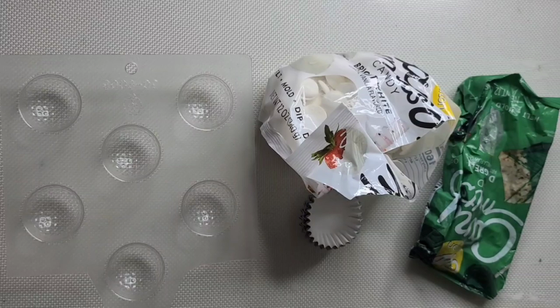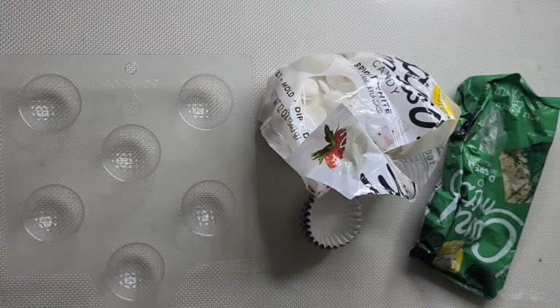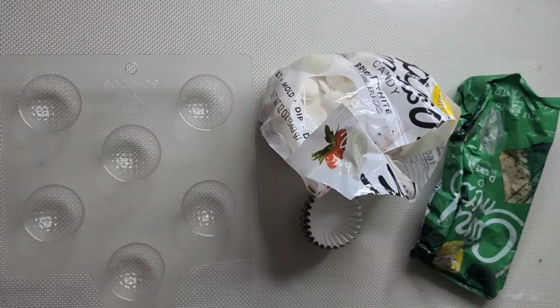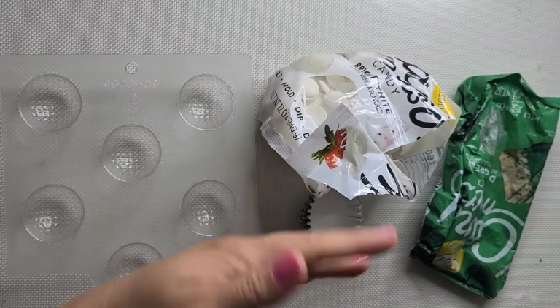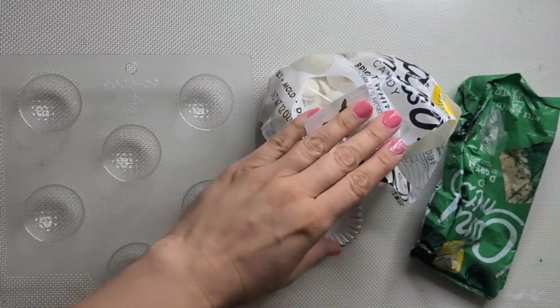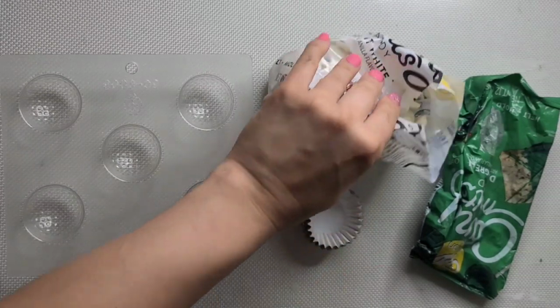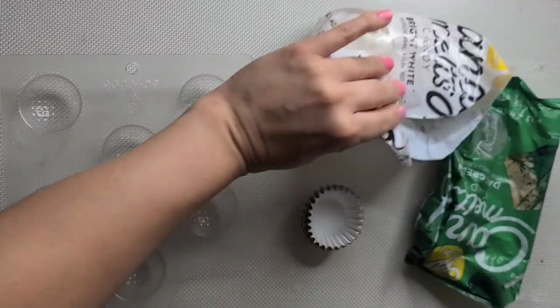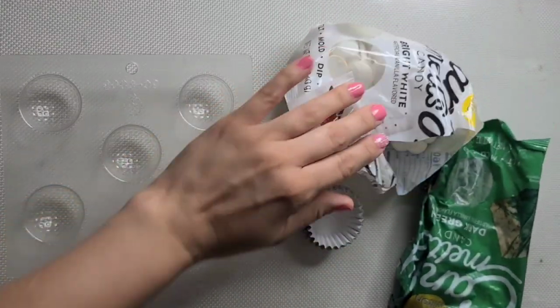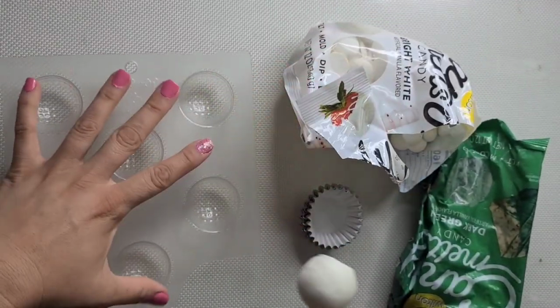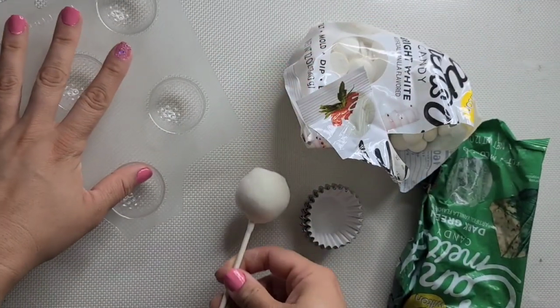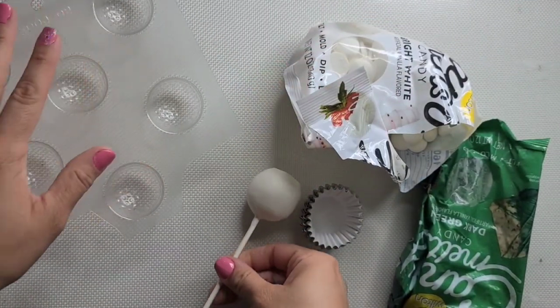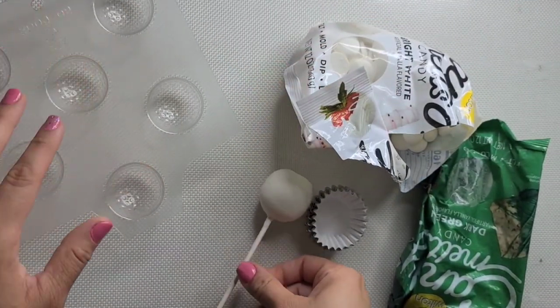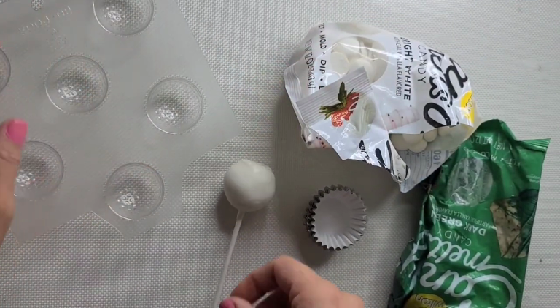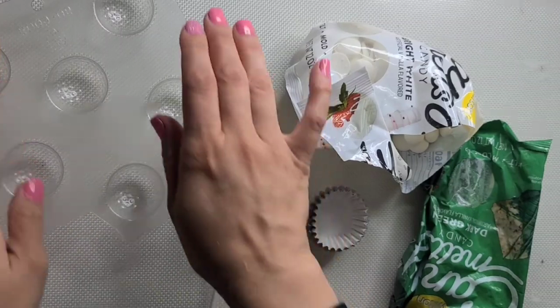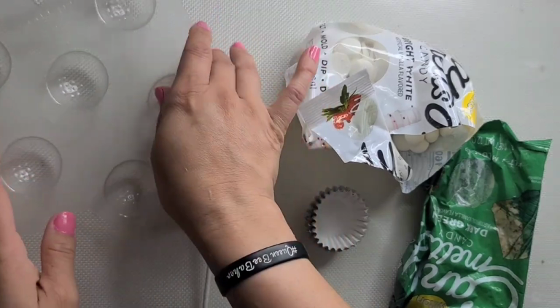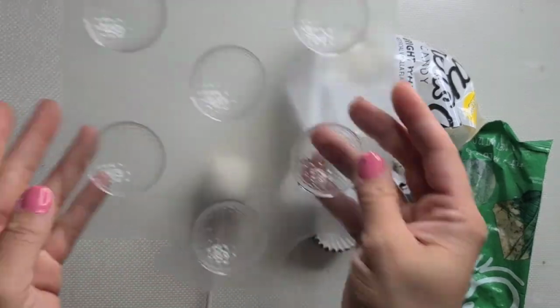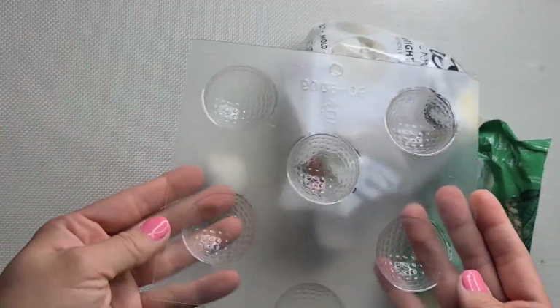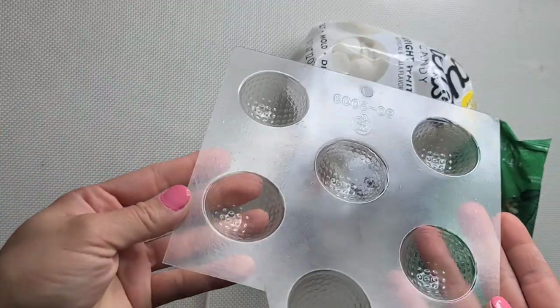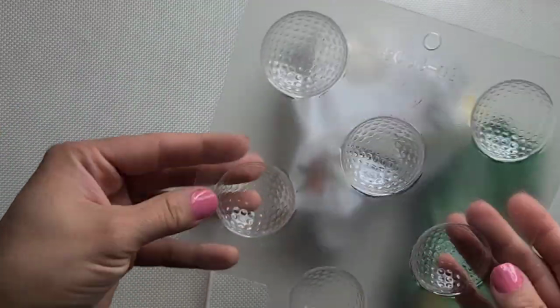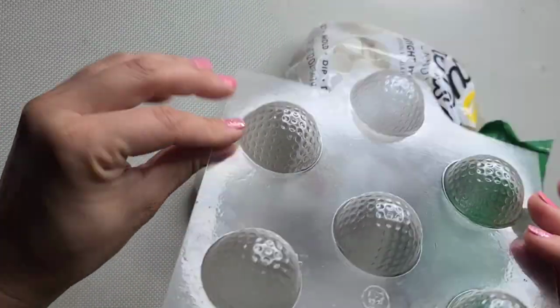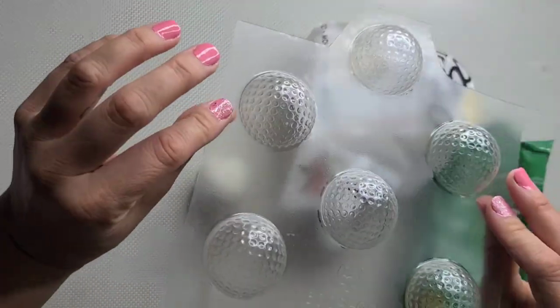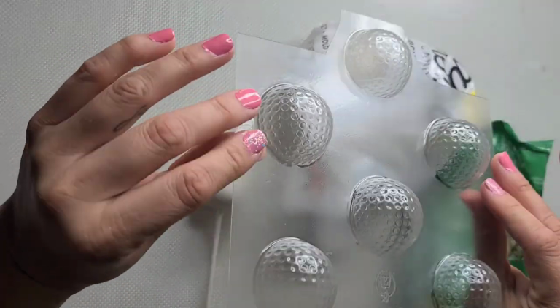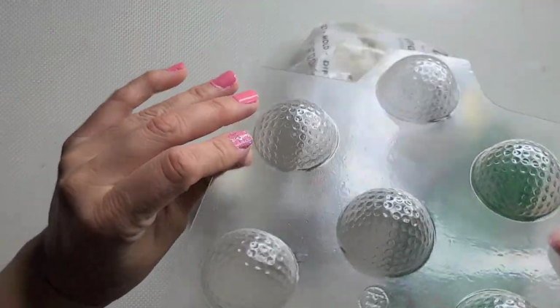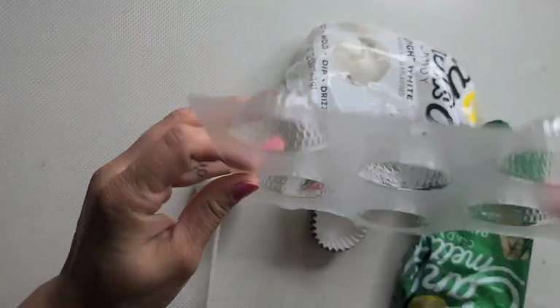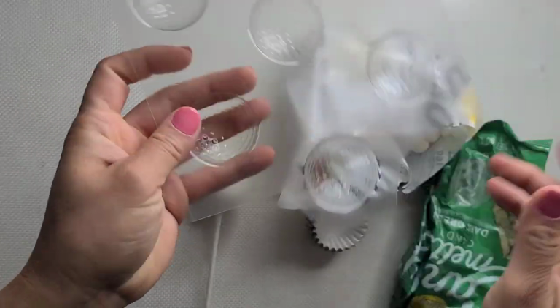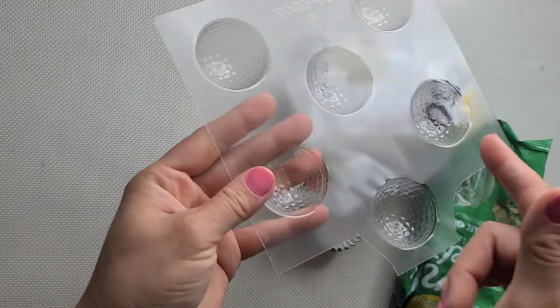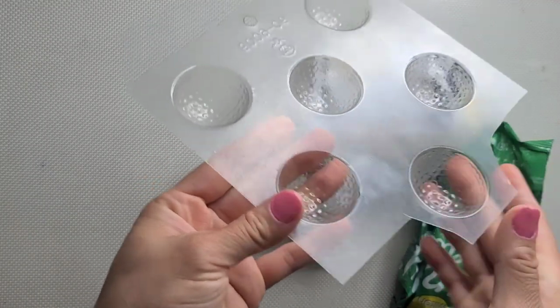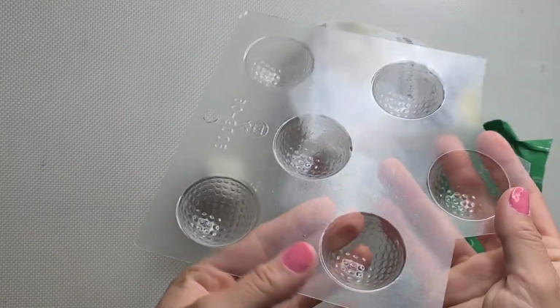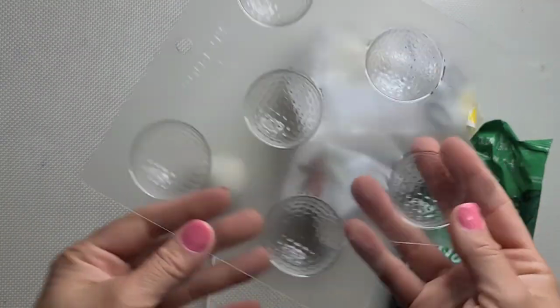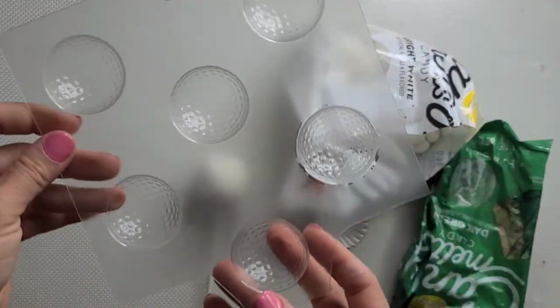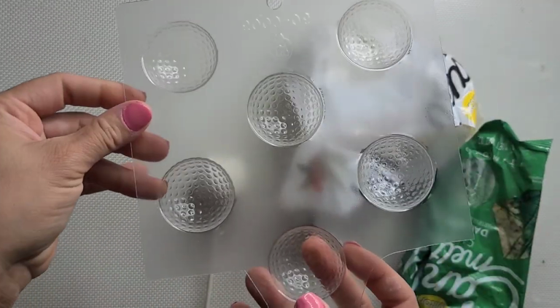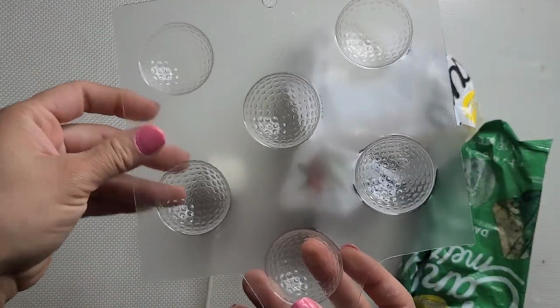Hola hola, Creamy Baker! Here is how I made my super easy golf cake pops. If you've seen it on my TikTok or on my Instagram, you know what I'm talking about. If not, enjoy — this is how I make them.